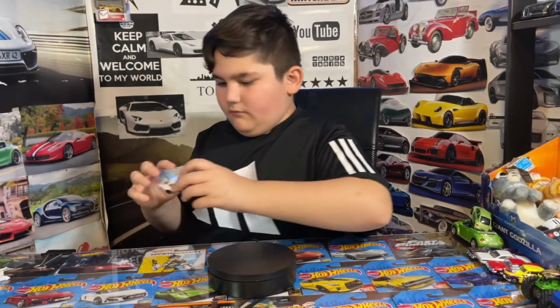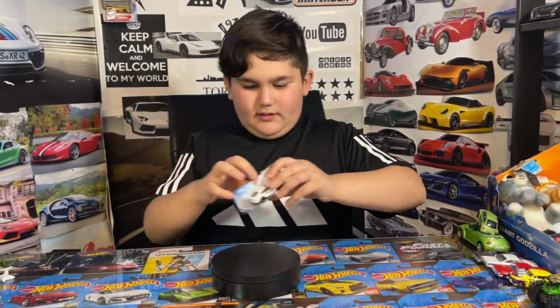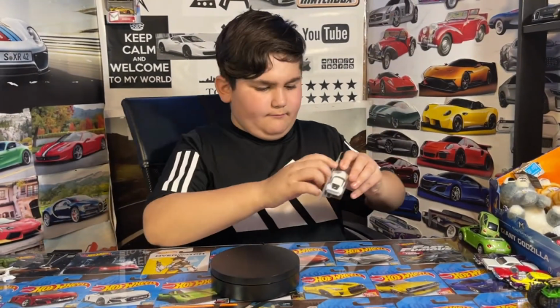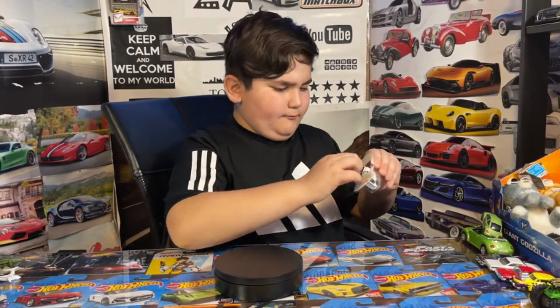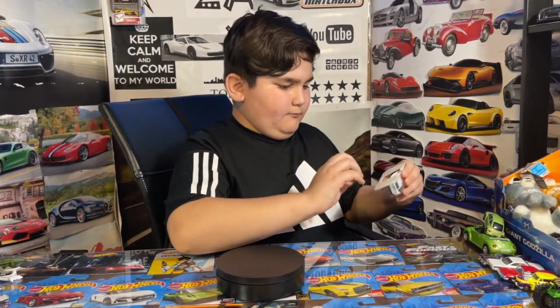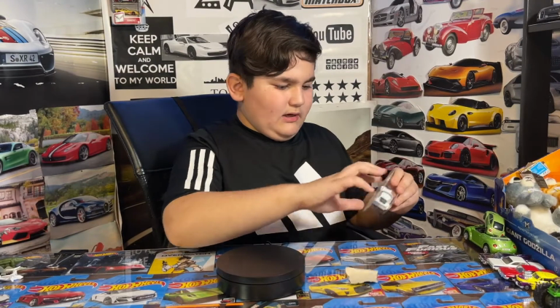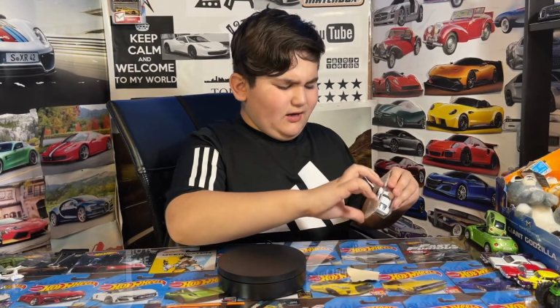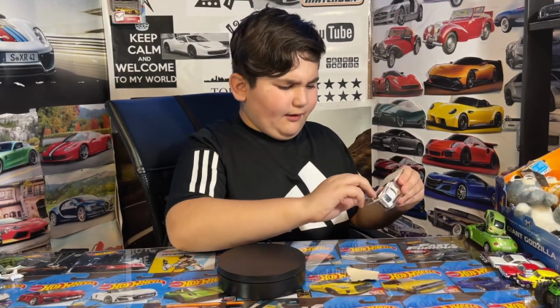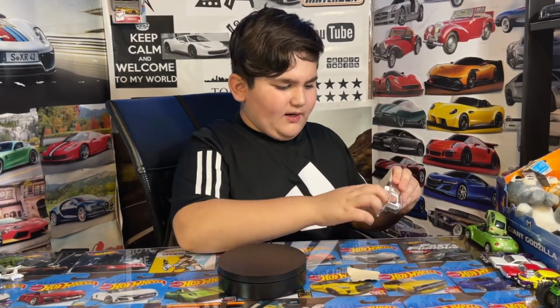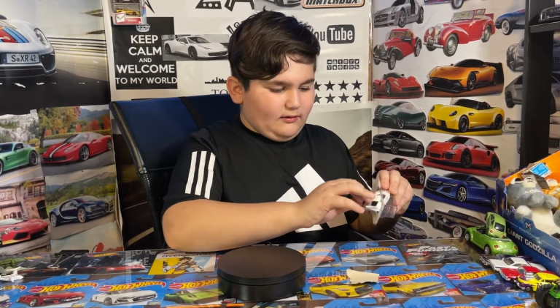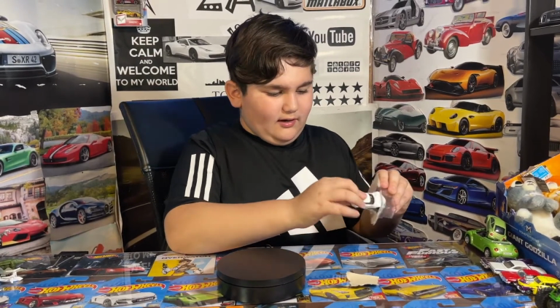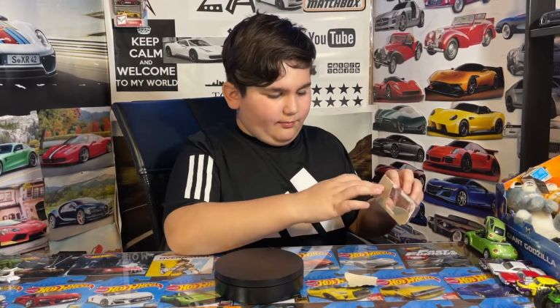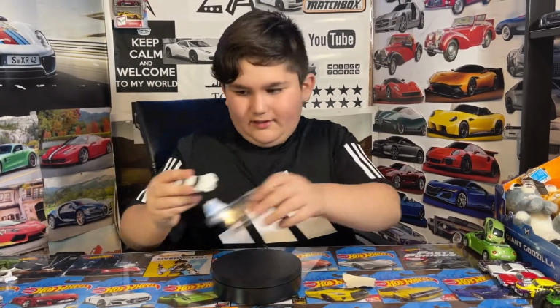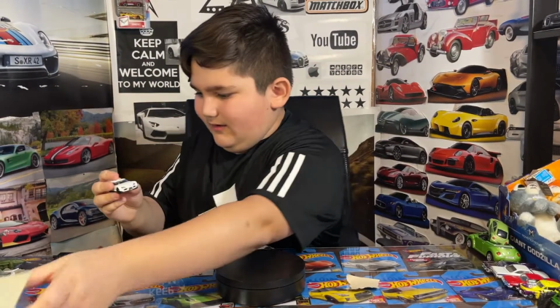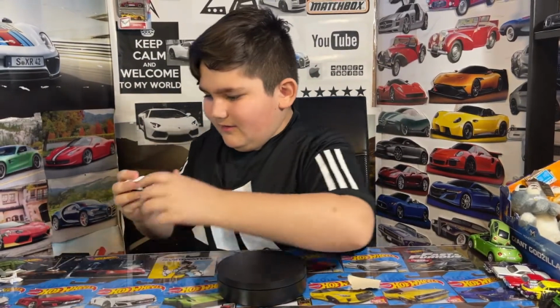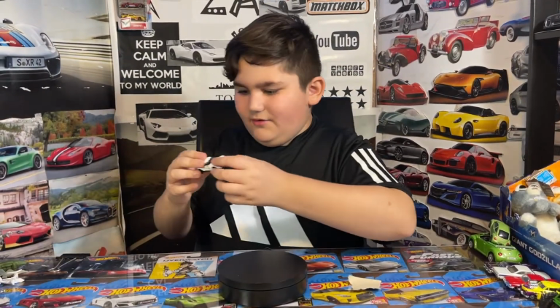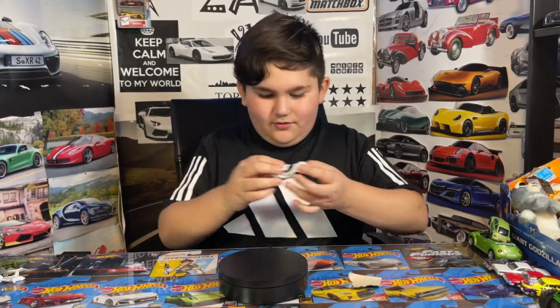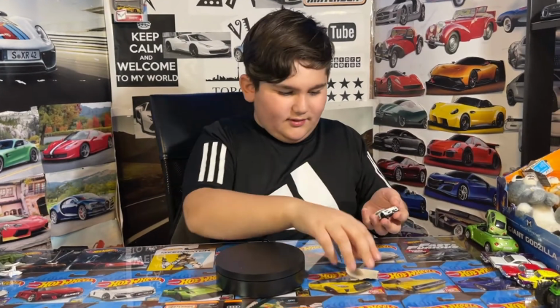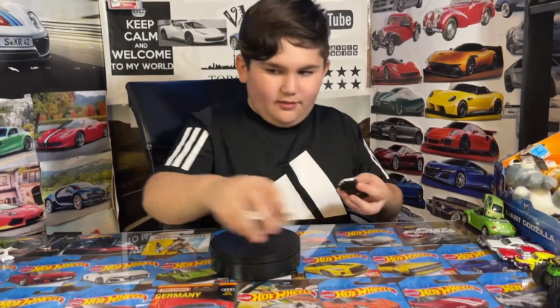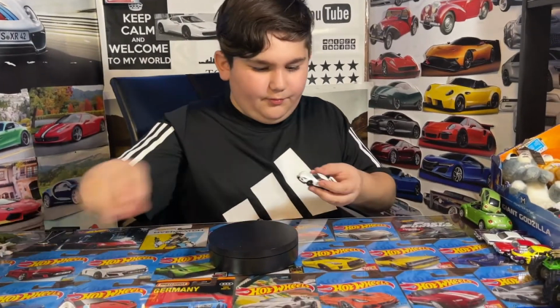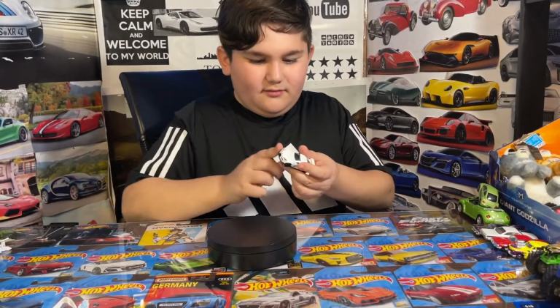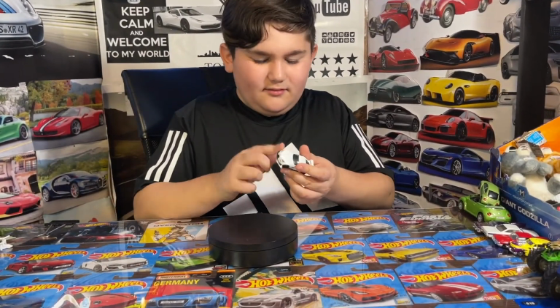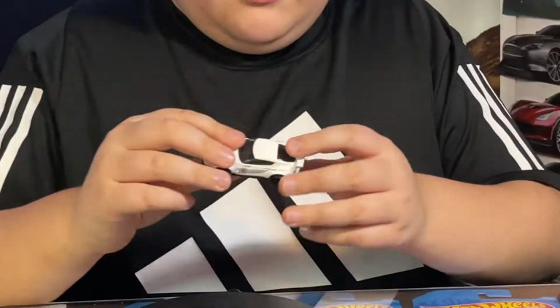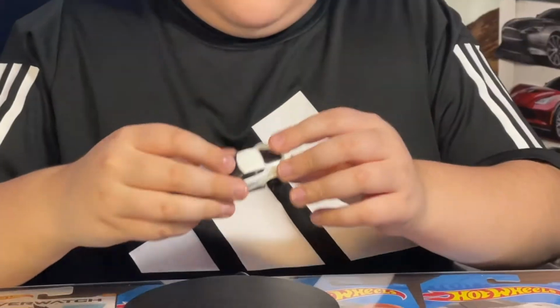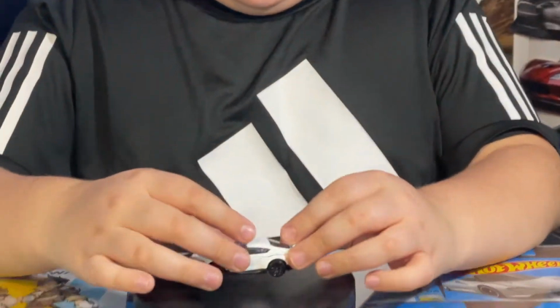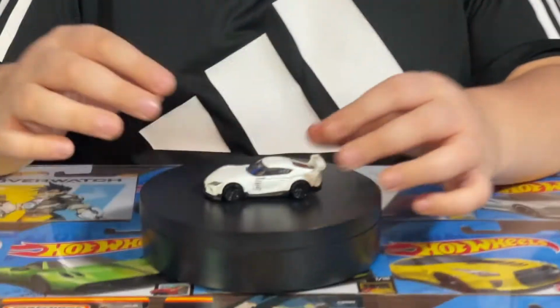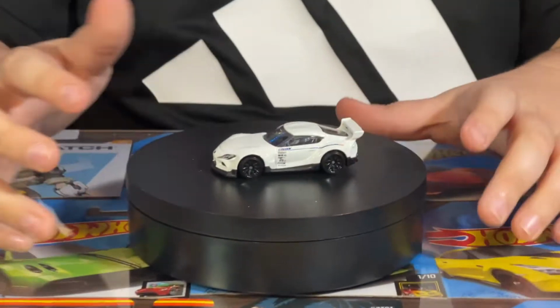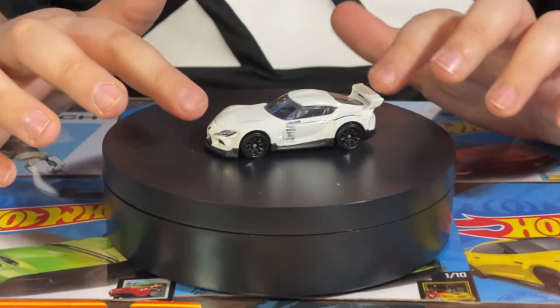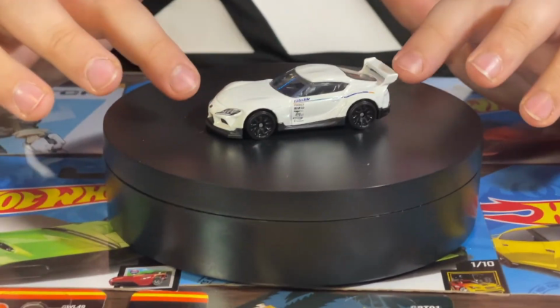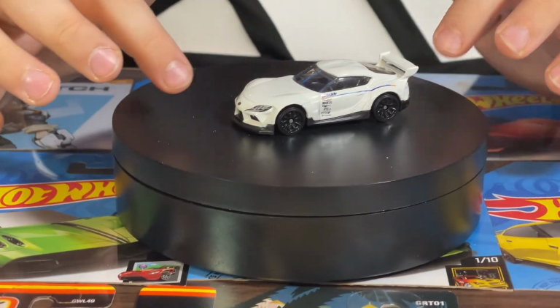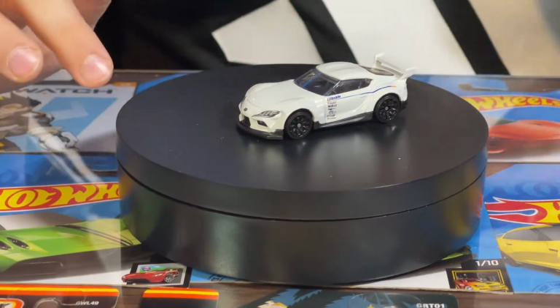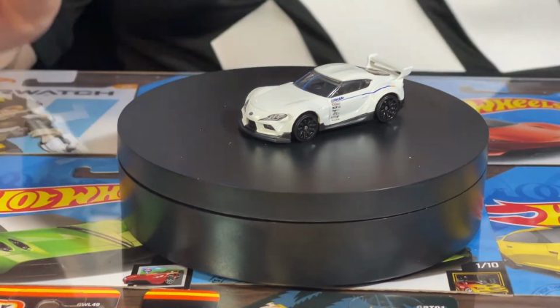I wonder how you guys open it — it's like, you don't have this part and I don't like it. But here it is — the Supra! Yeah guys, here is the Supra.